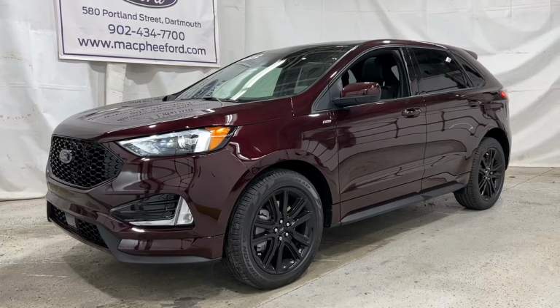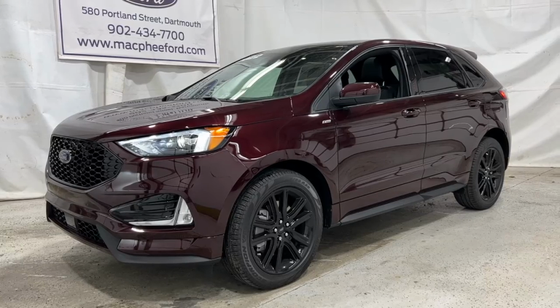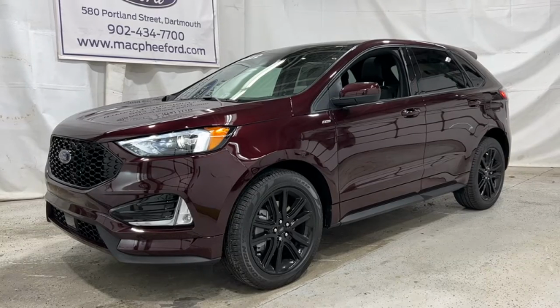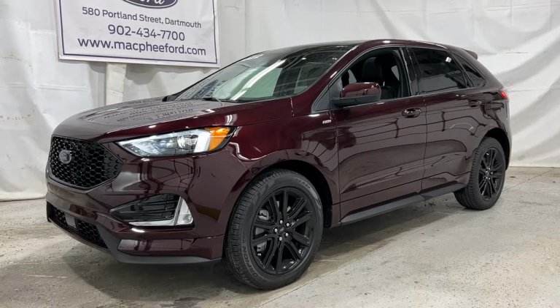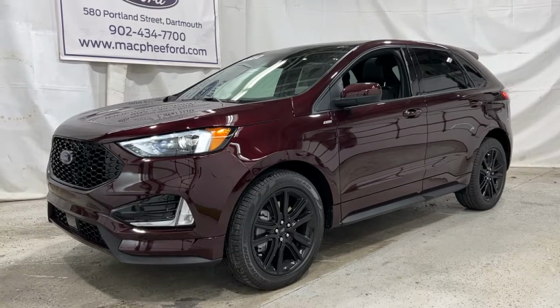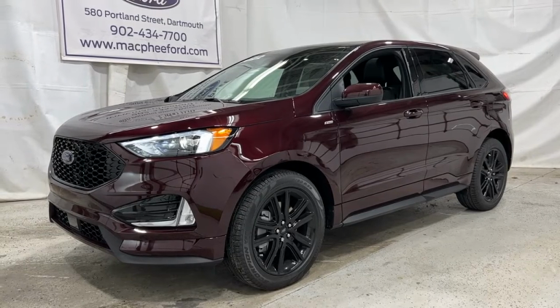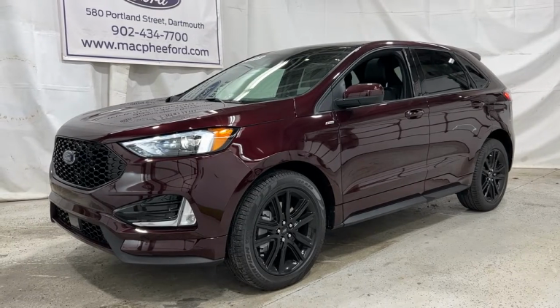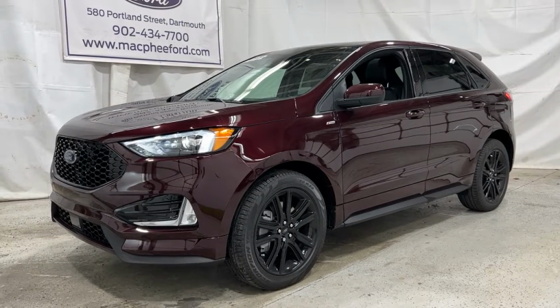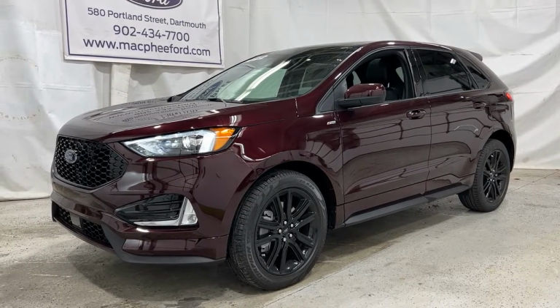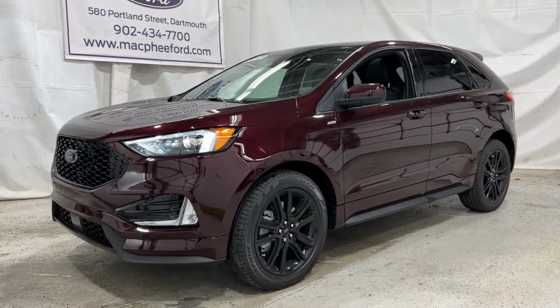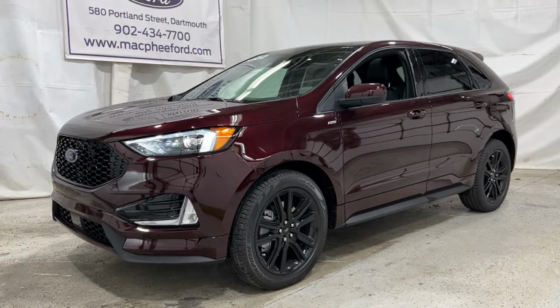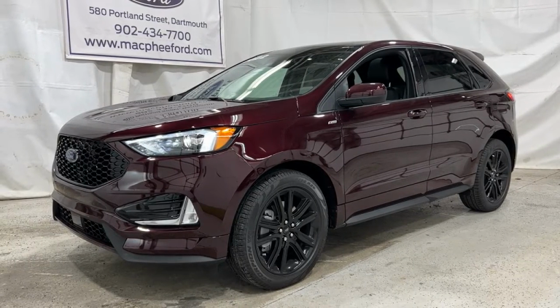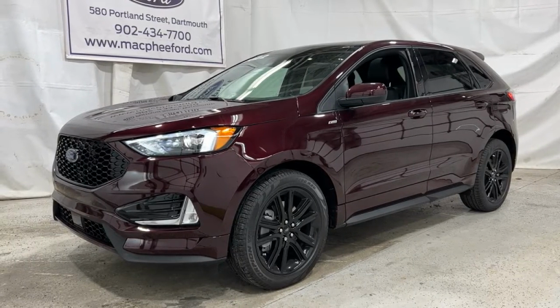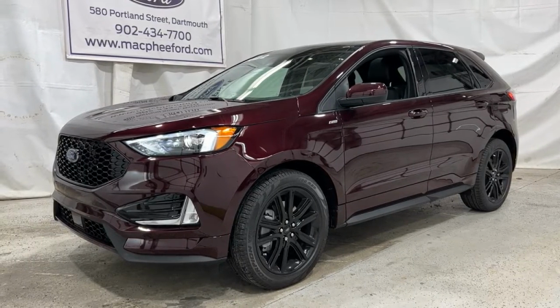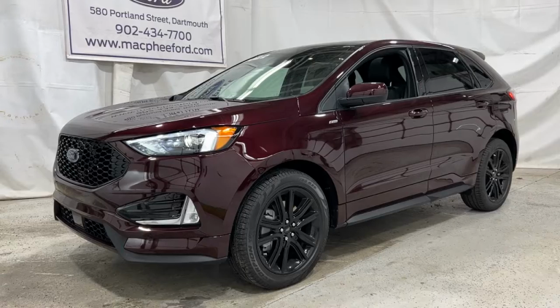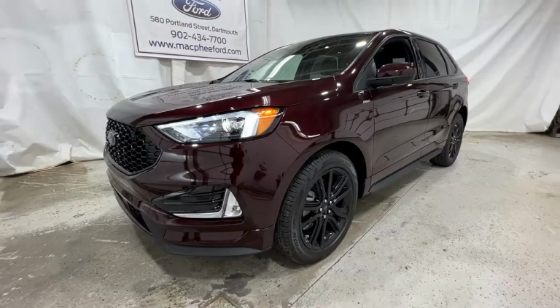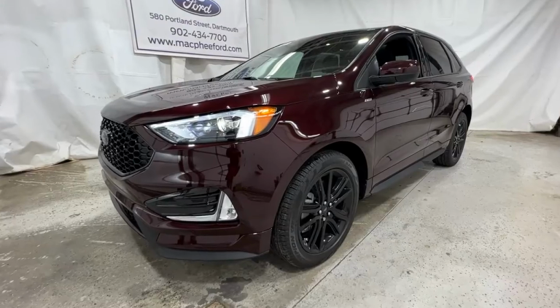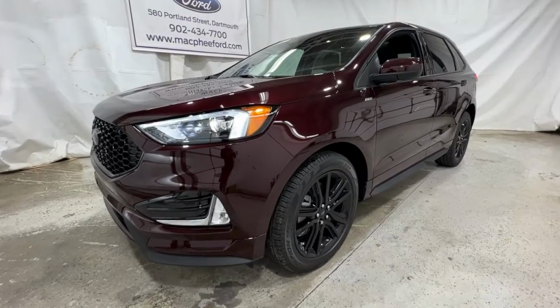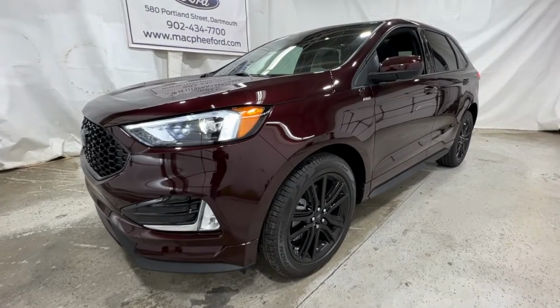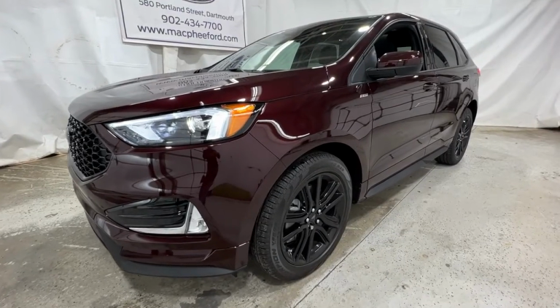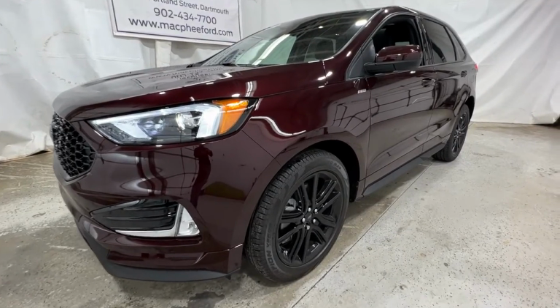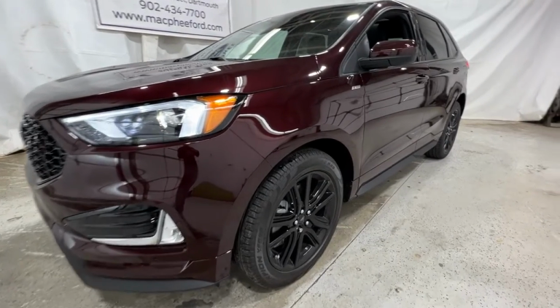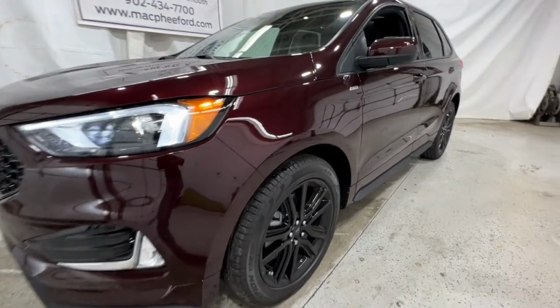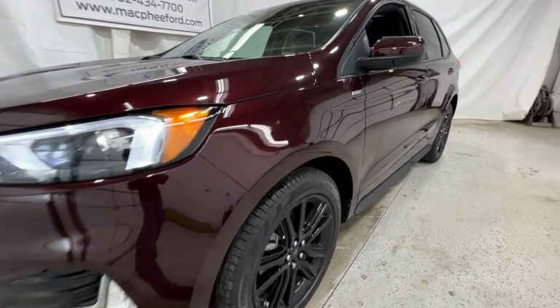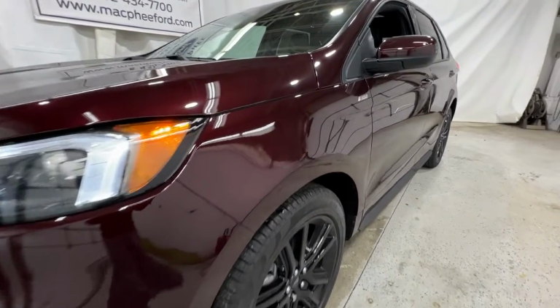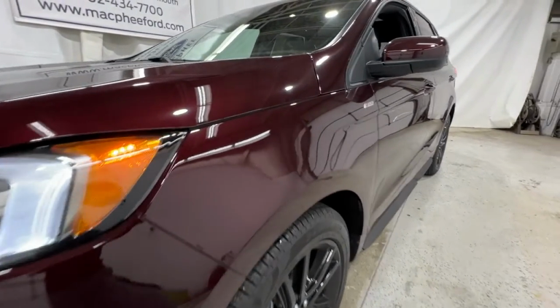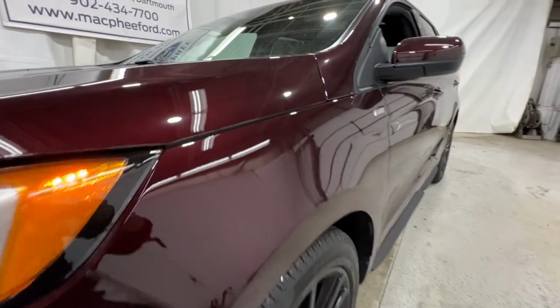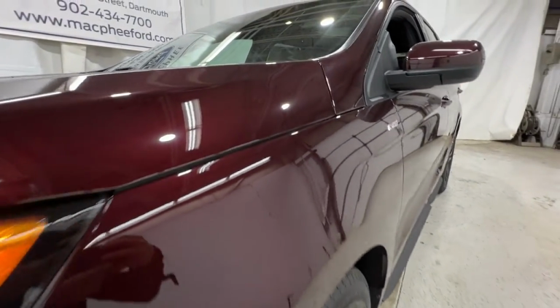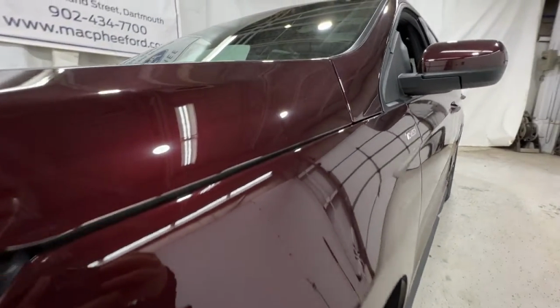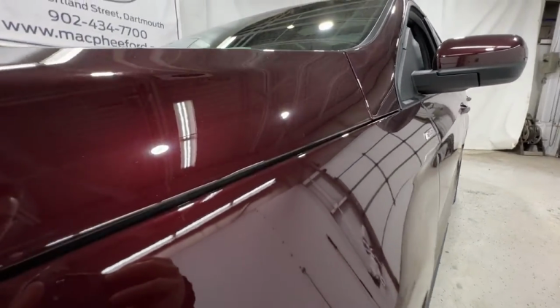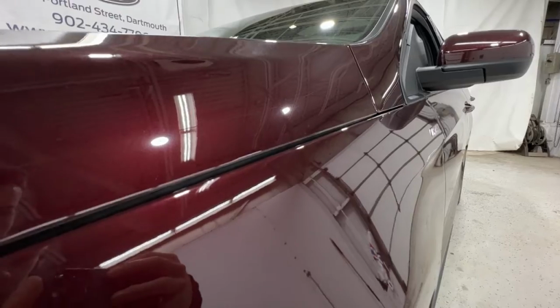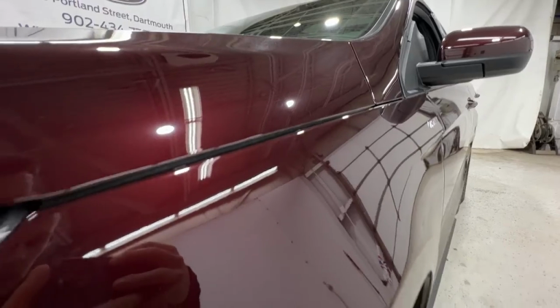Welcome back to McPhee Ford. Today we'll be looking at this brand new 2022 Ford Edge. This particular Edge is an ST-Line model, finished in burgundy velvet metallic.